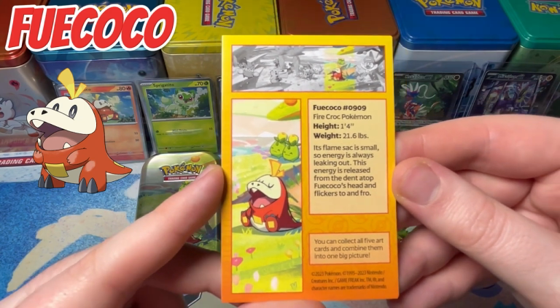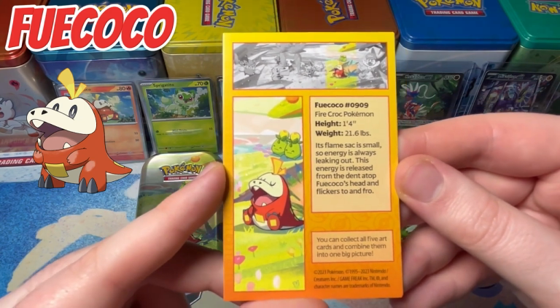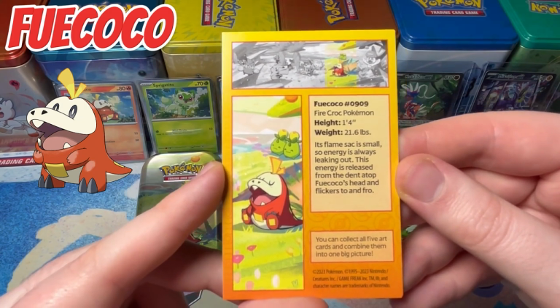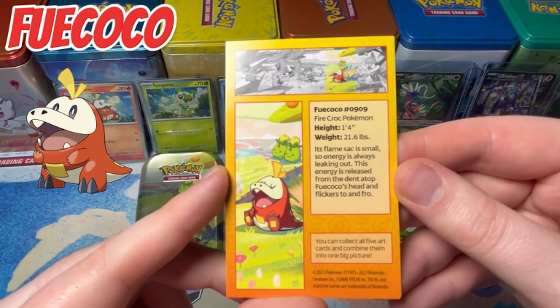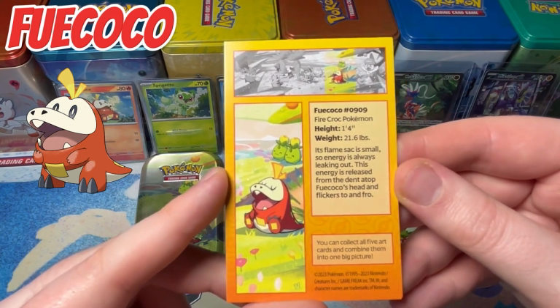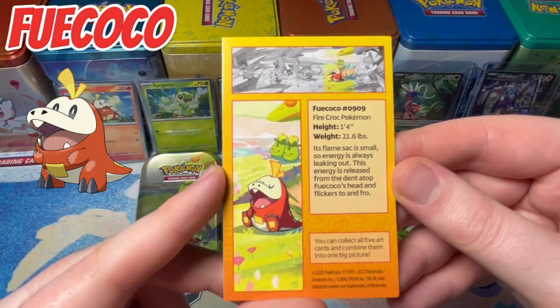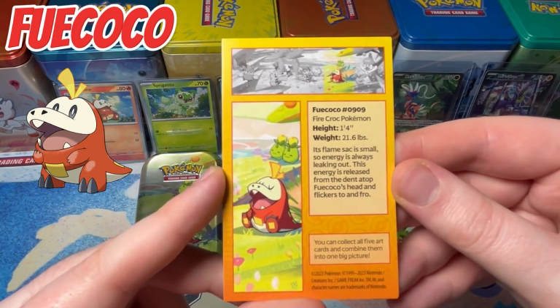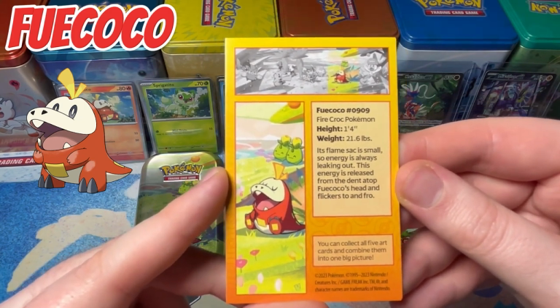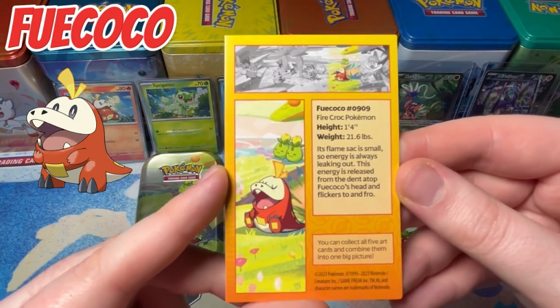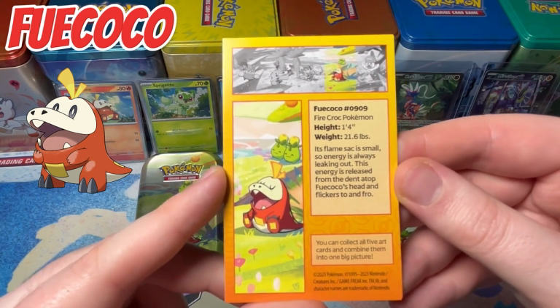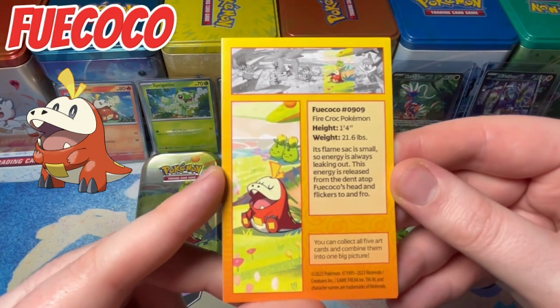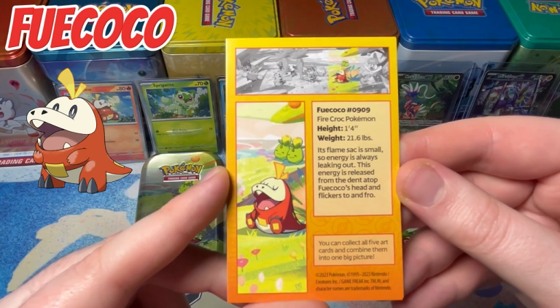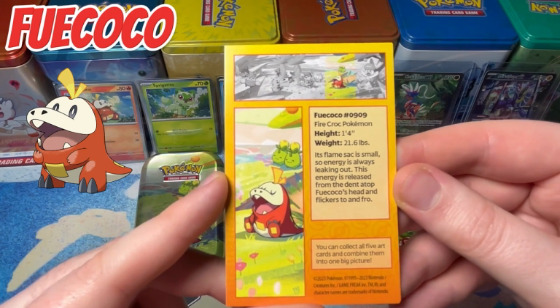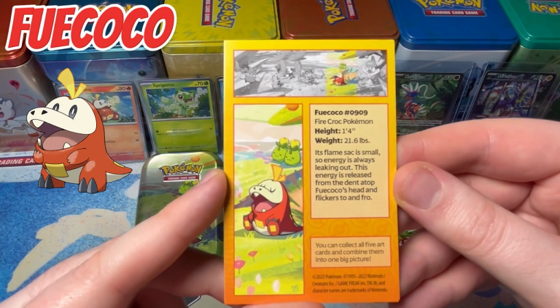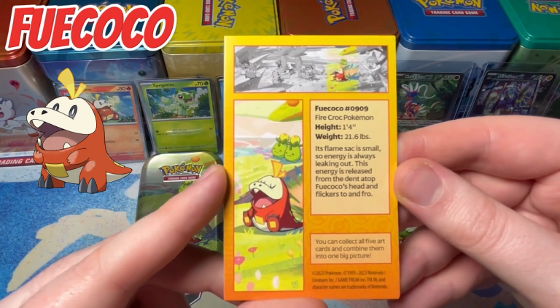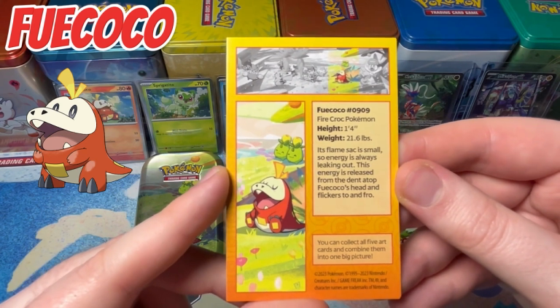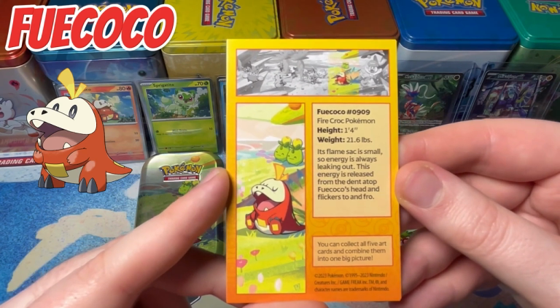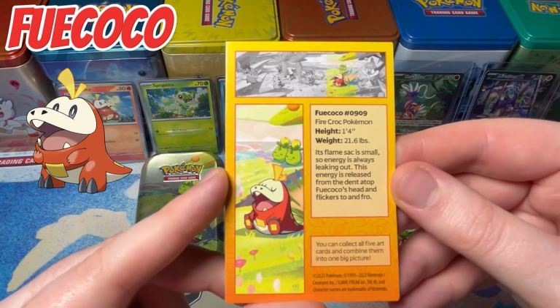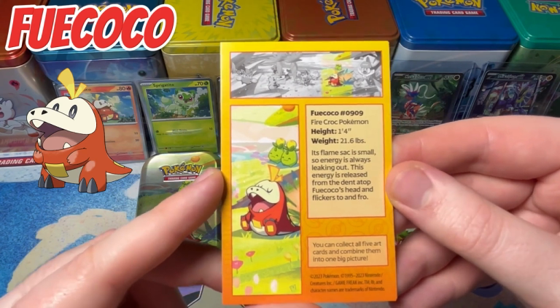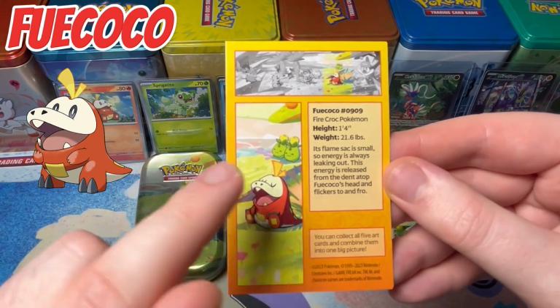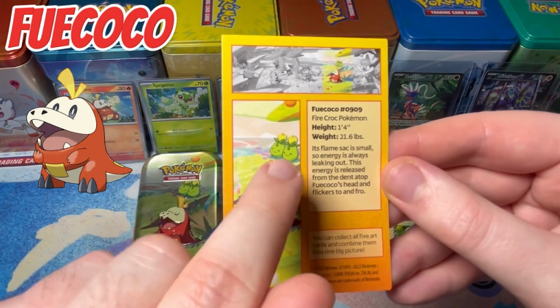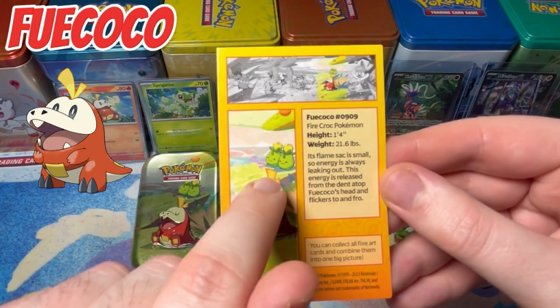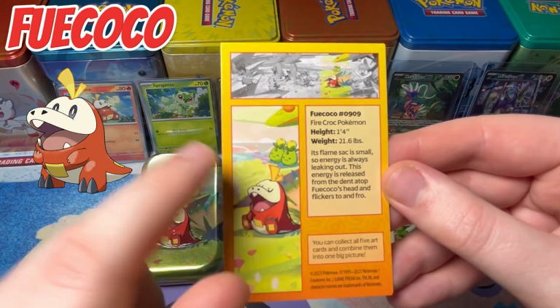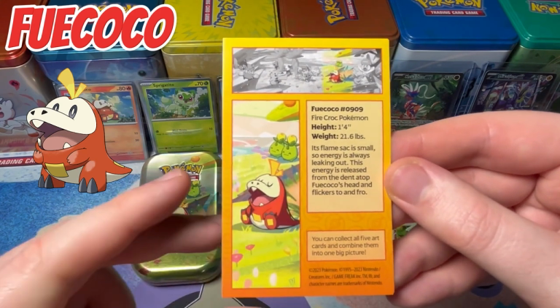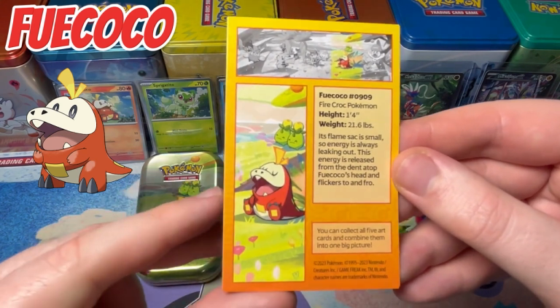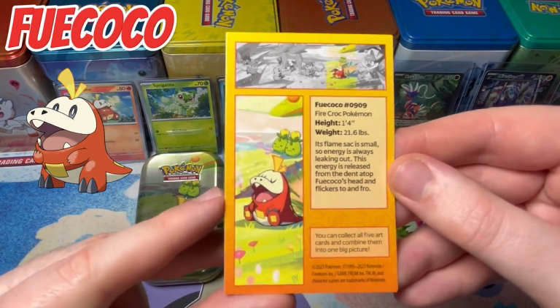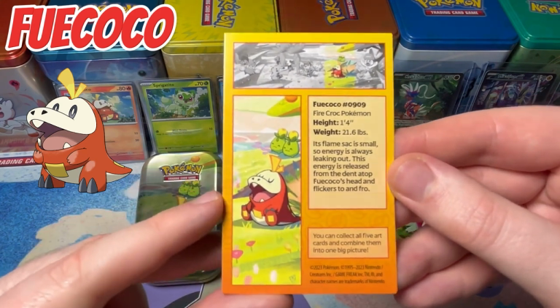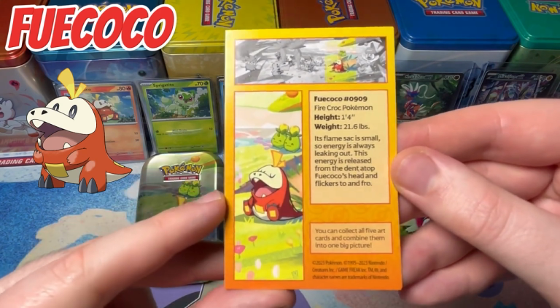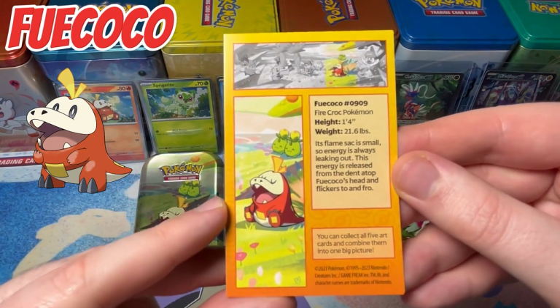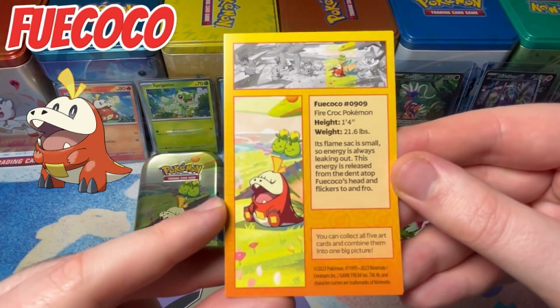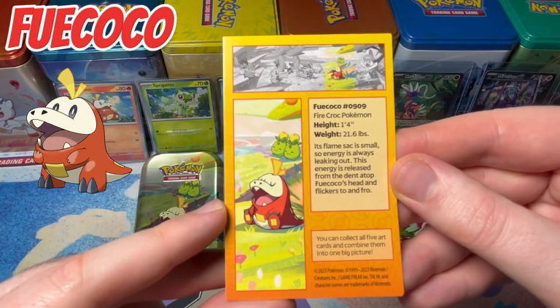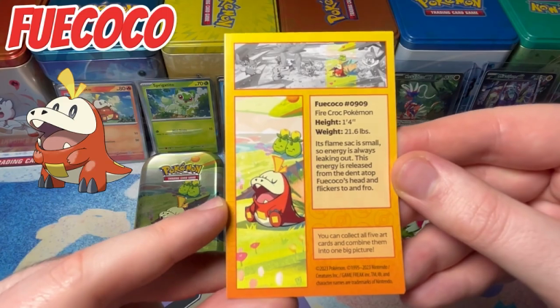Its flame sack is small, so energy is always leaking out. This energy is released from the dent at the top of Fae Coco's head and flickers to and fro.